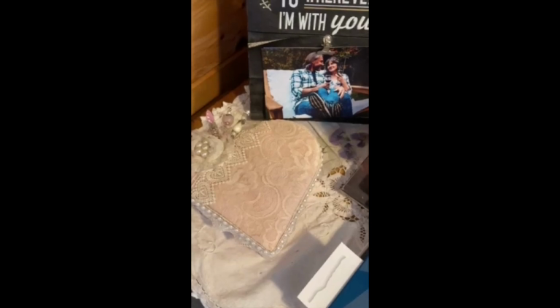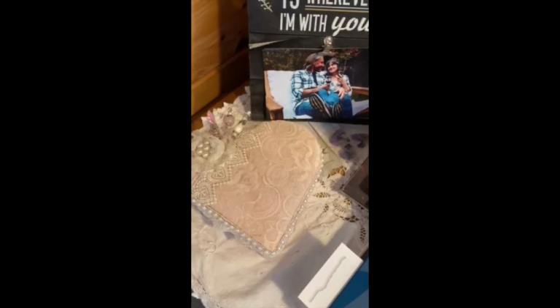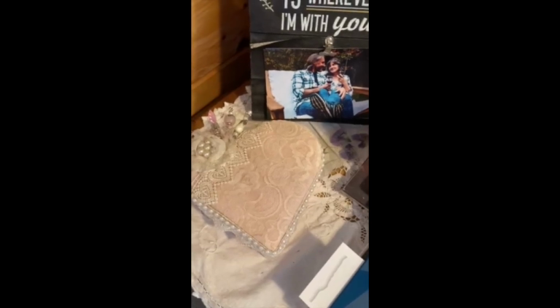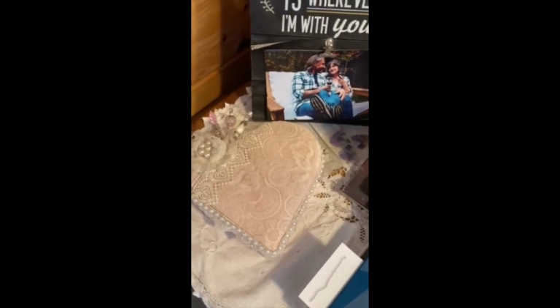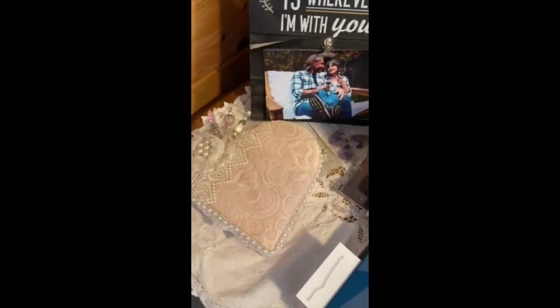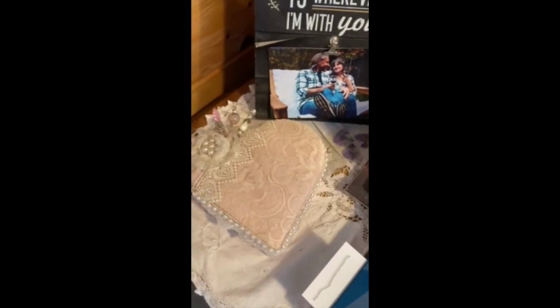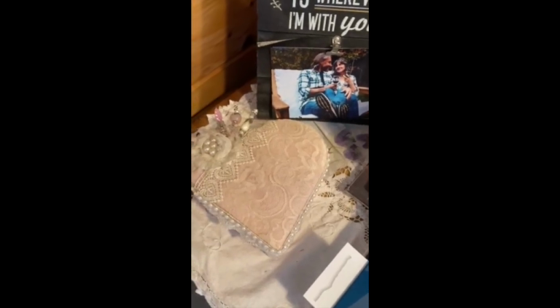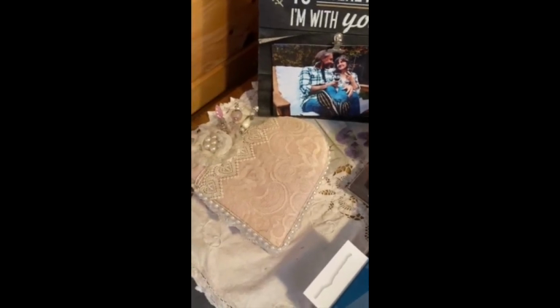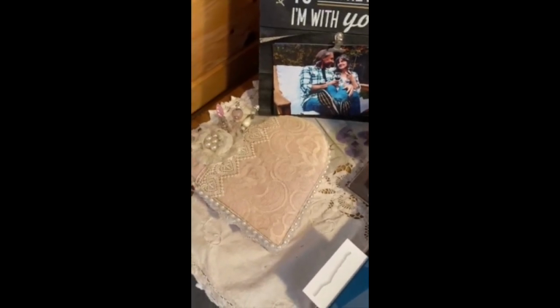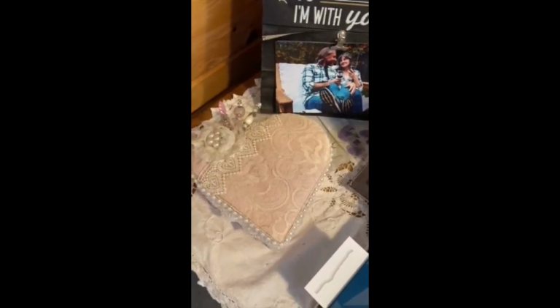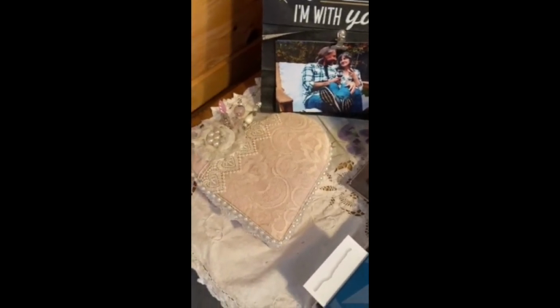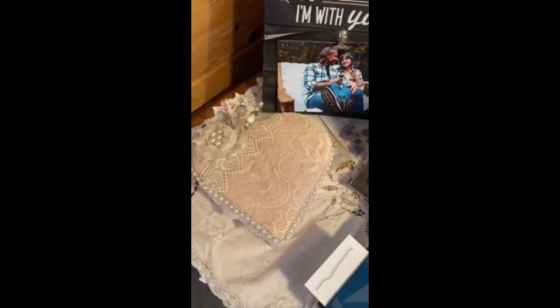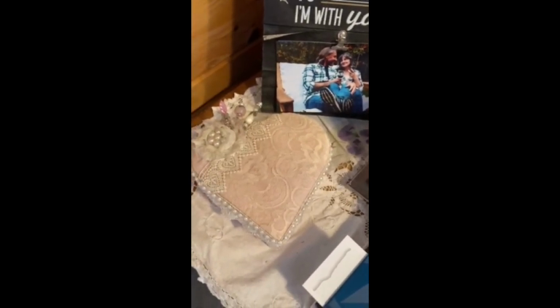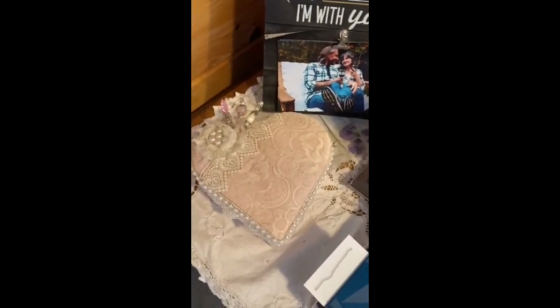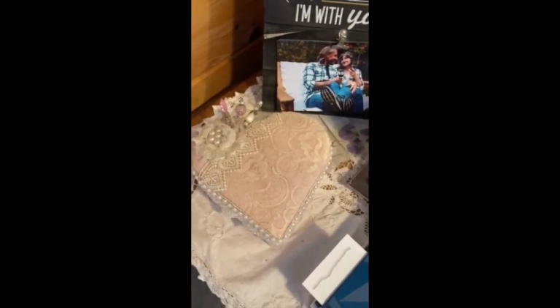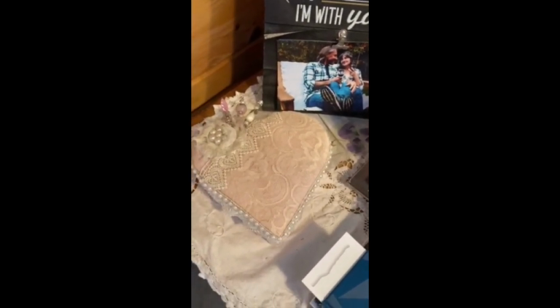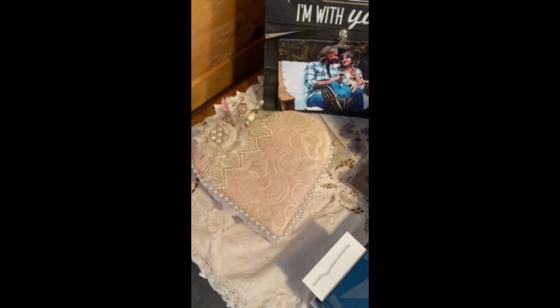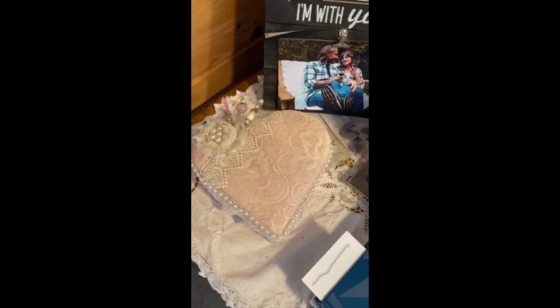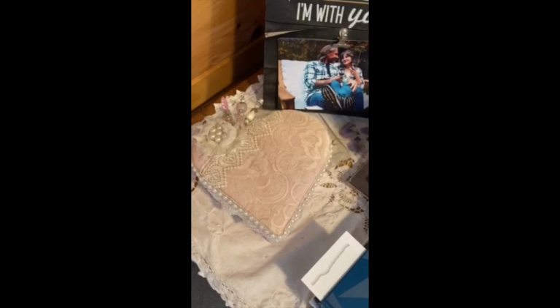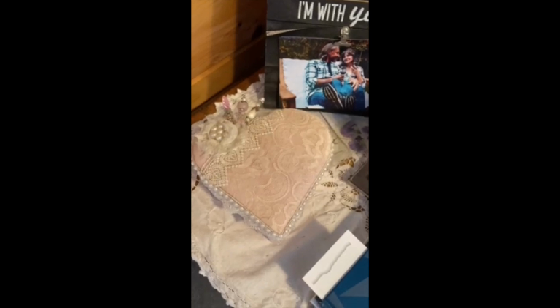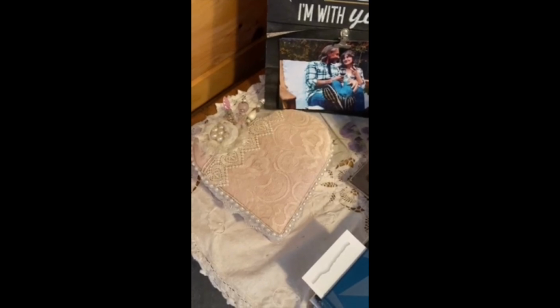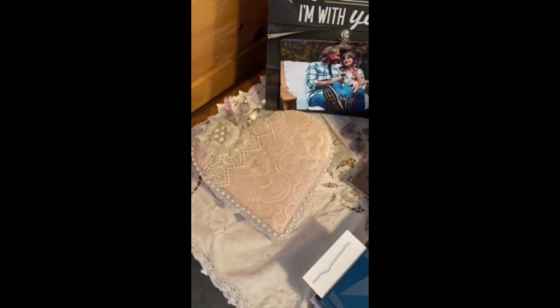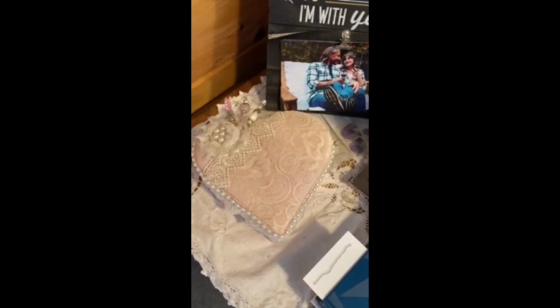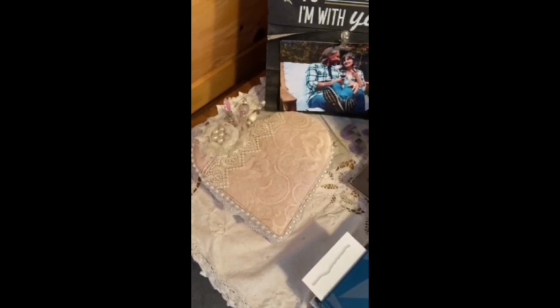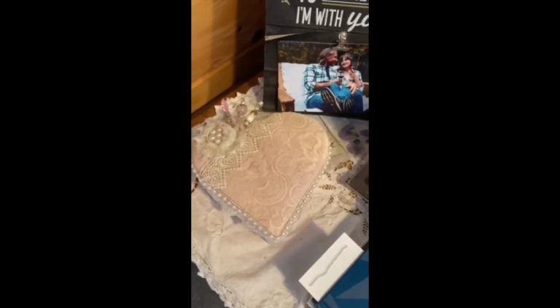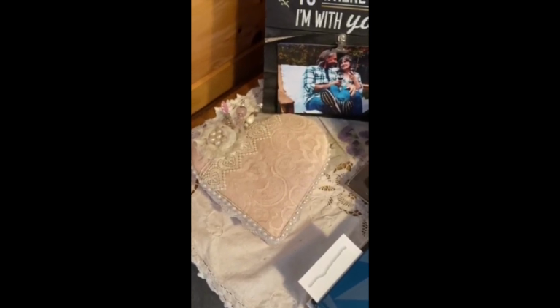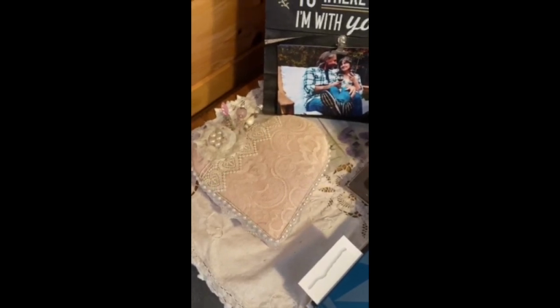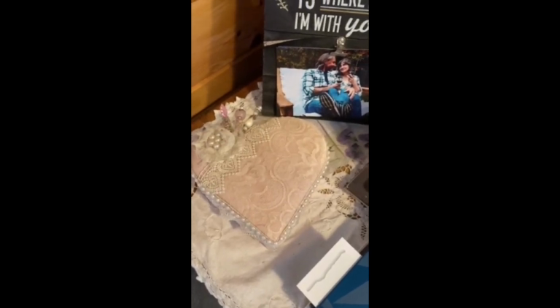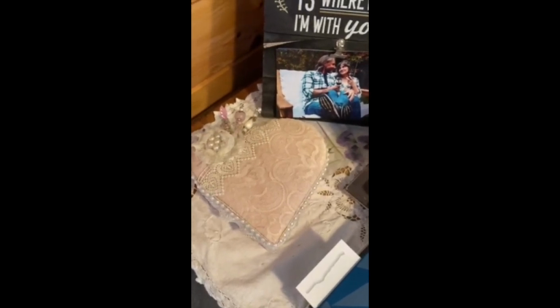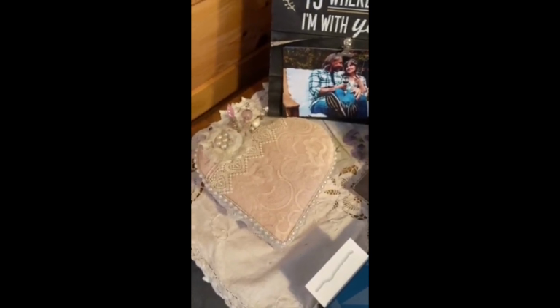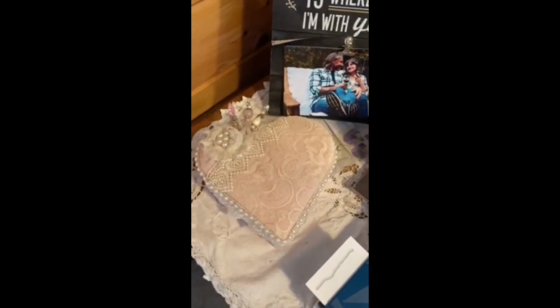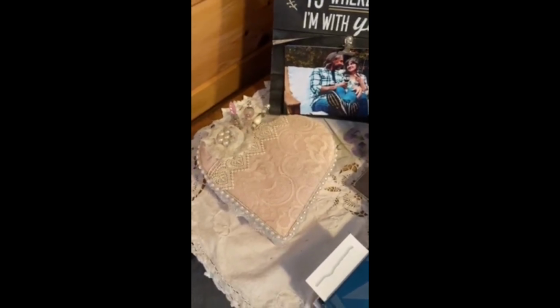Hi everyone, Amy Love here, and I am here today to share with you a somewhat embarrassing situation, but I'm sure that most of you can relate.